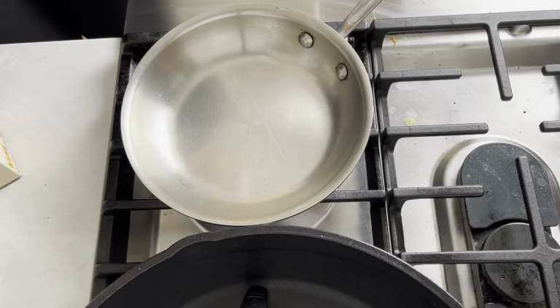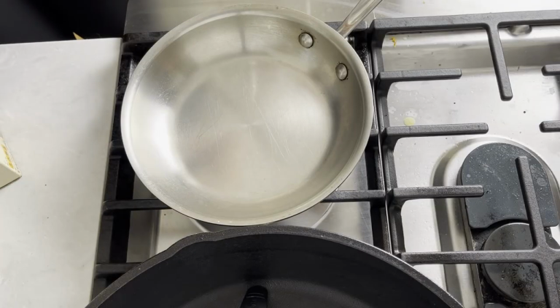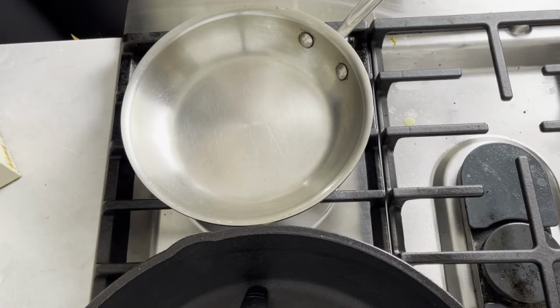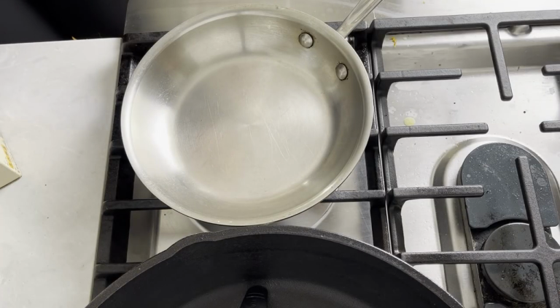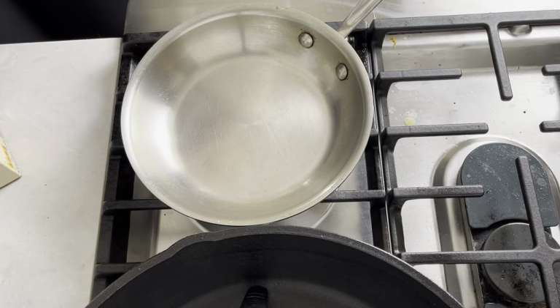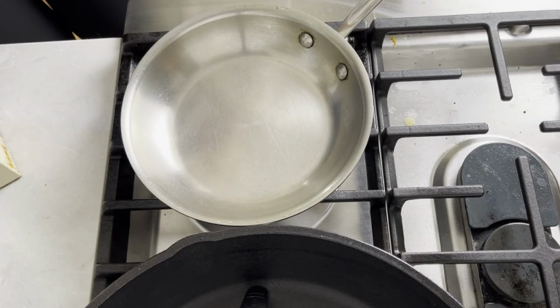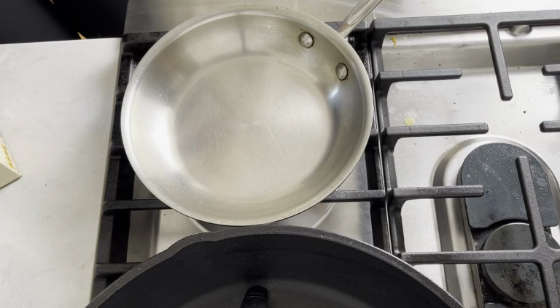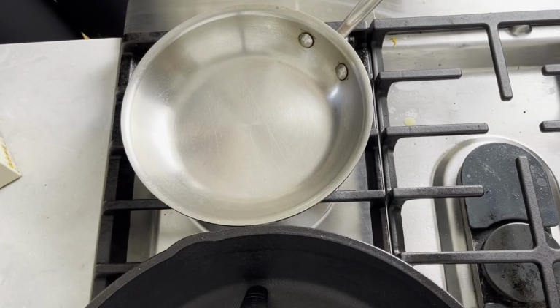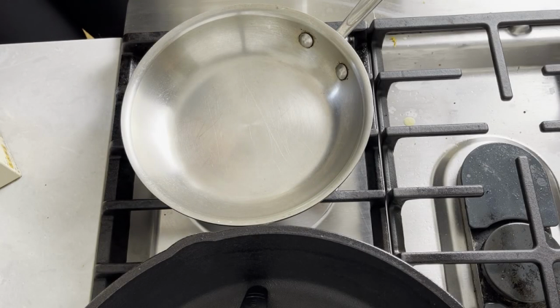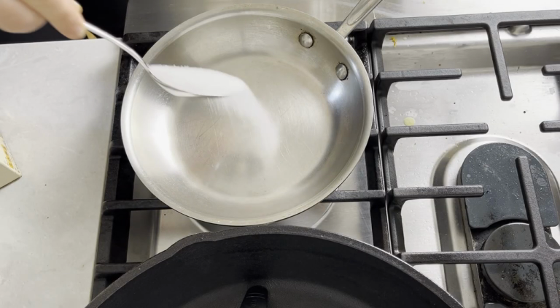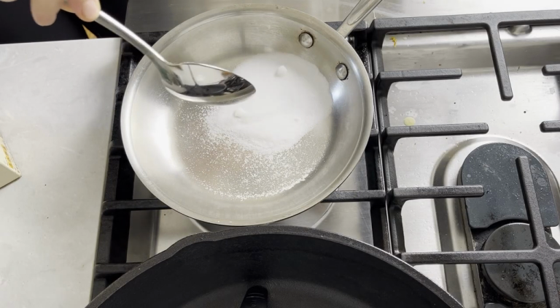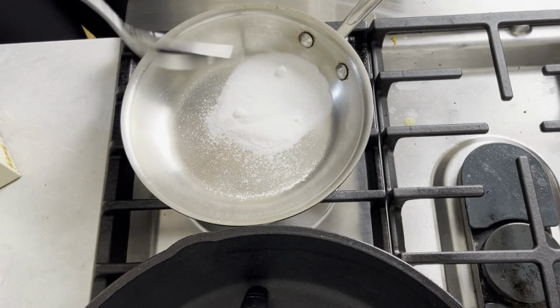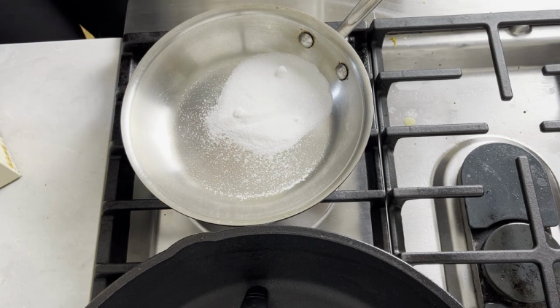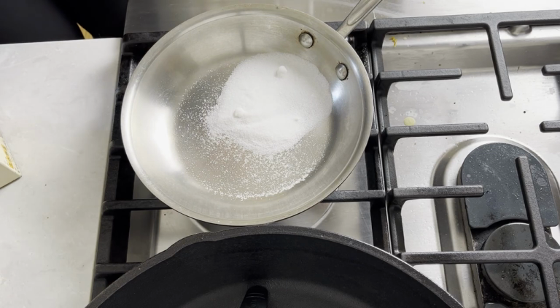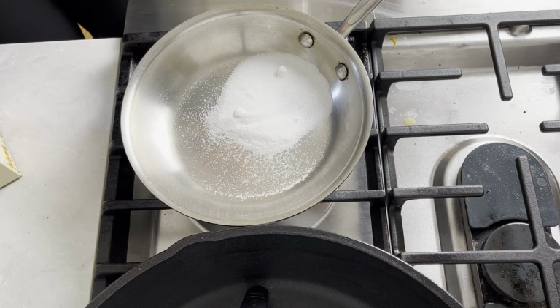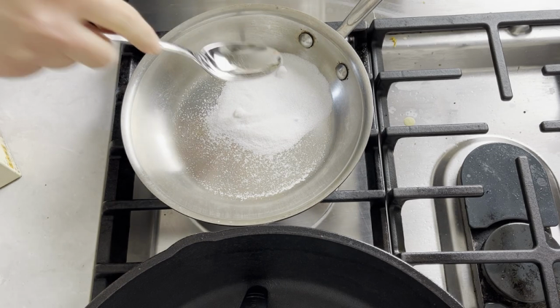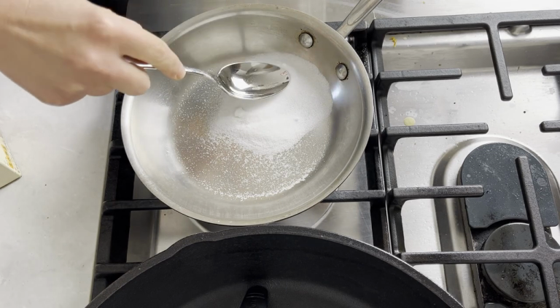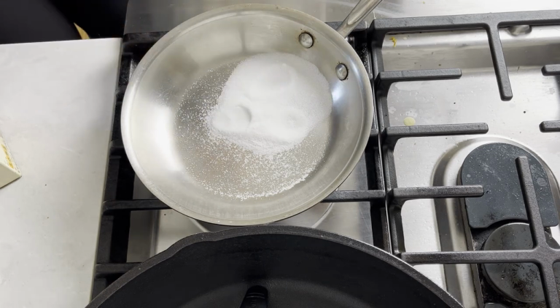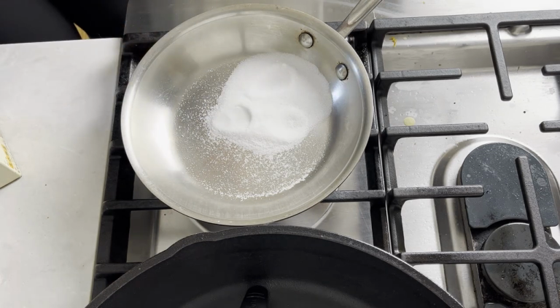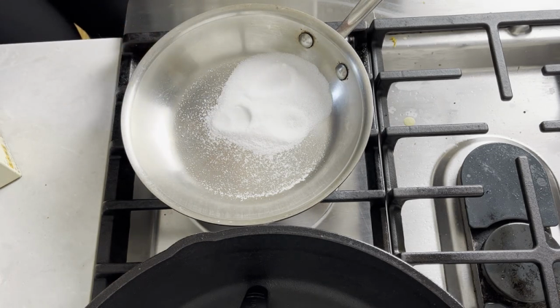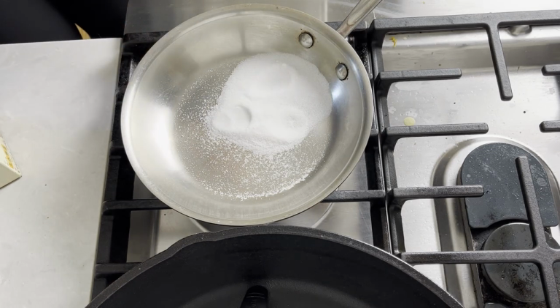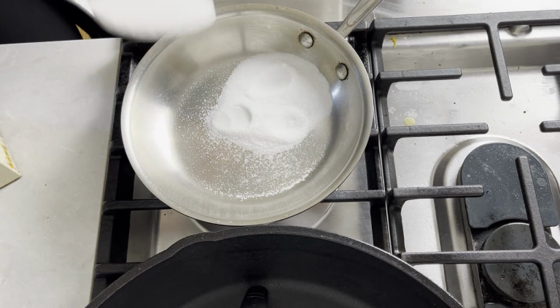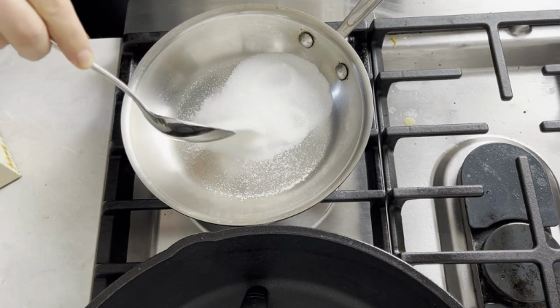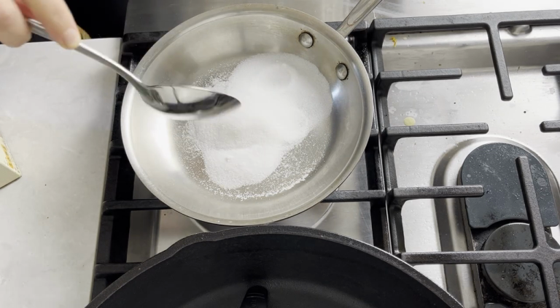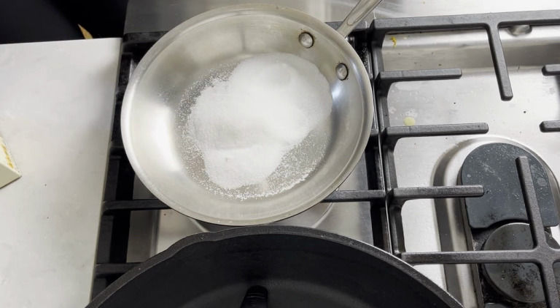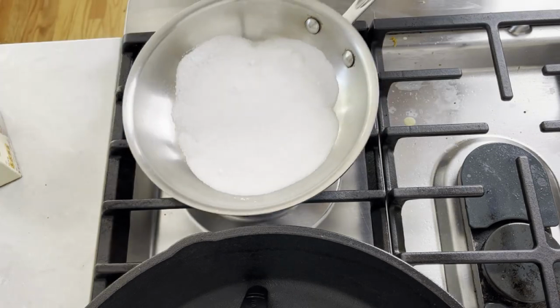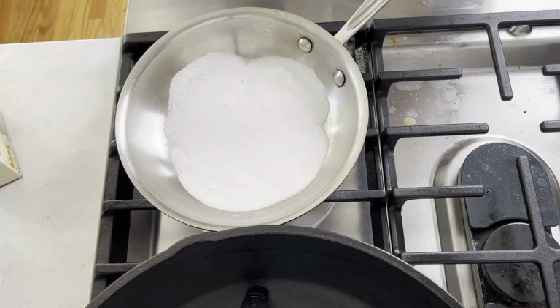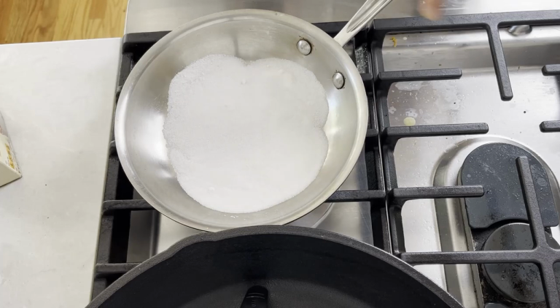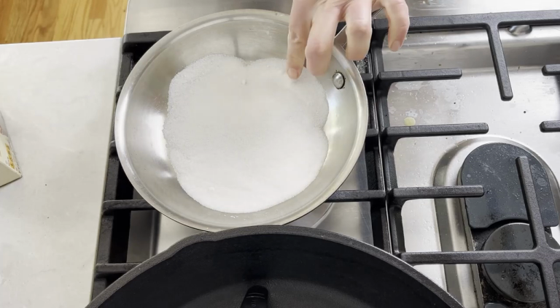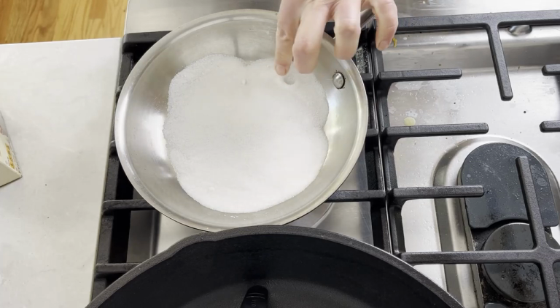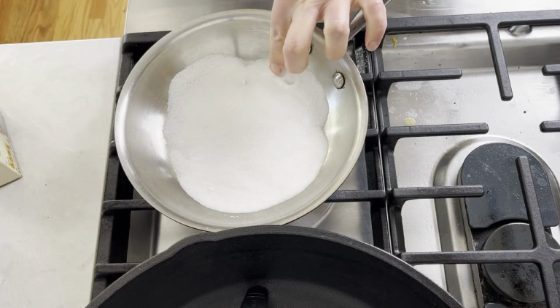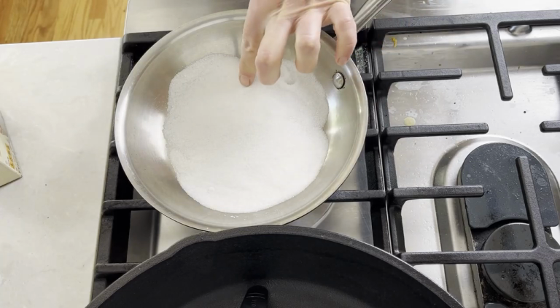We start with a small pan. You can use either nonstick or stainless steel like me. Now we add two heaping tablespoons of white sugar to the pan. Spread it evenly on the bottom and start cooking.